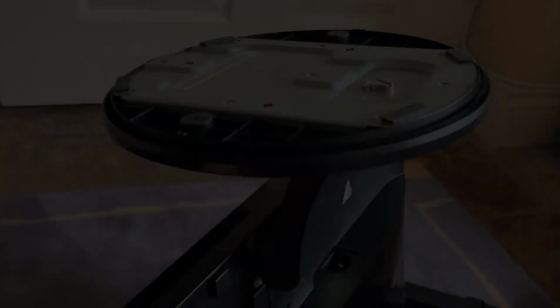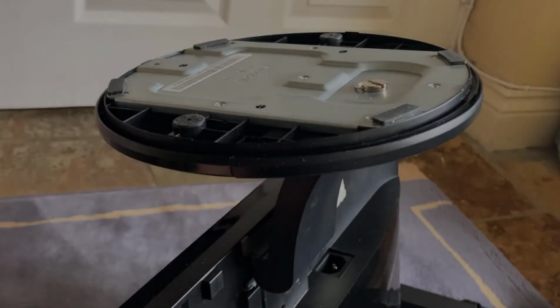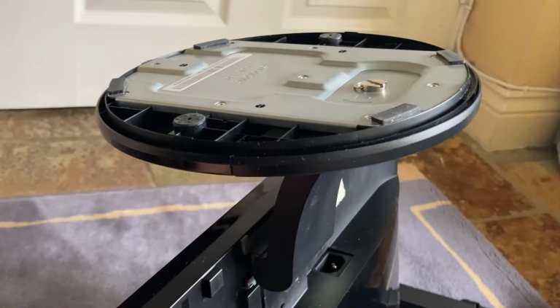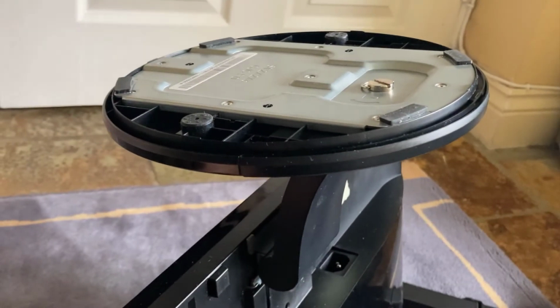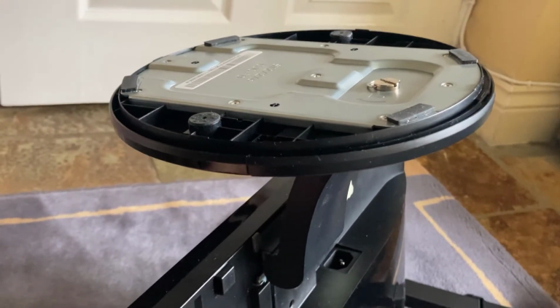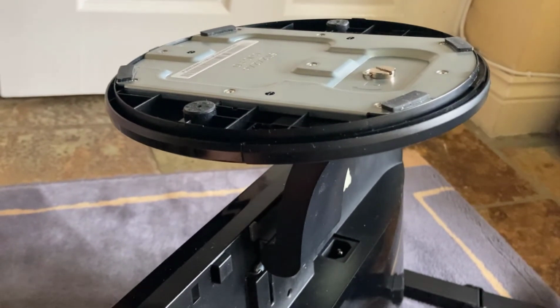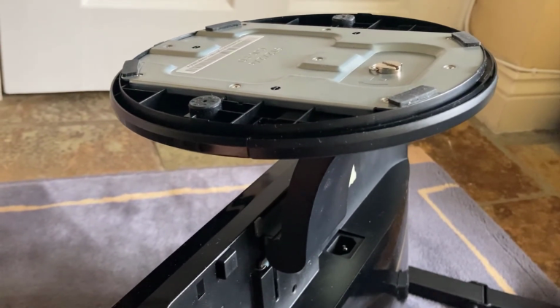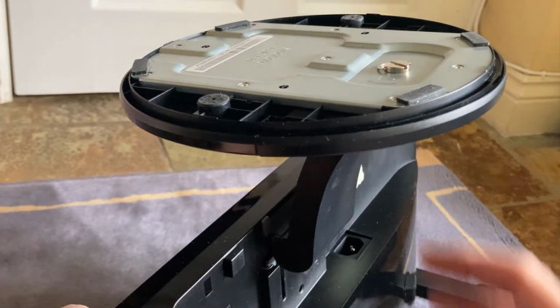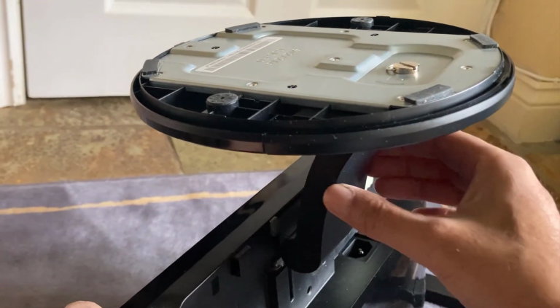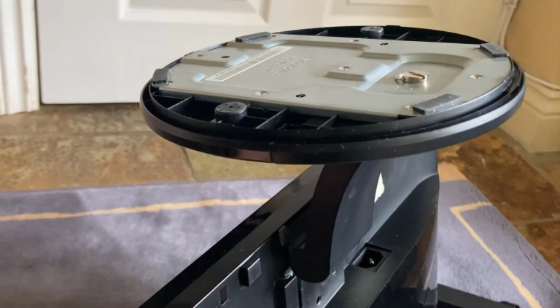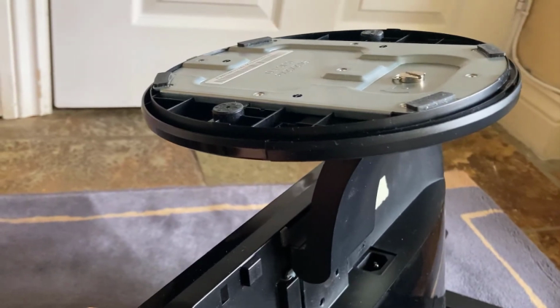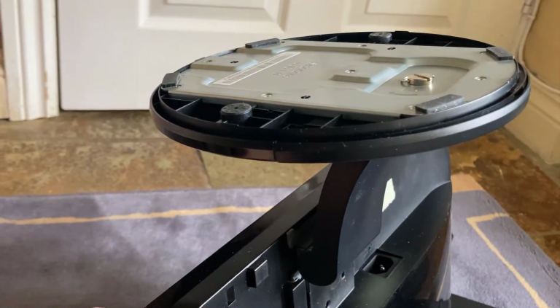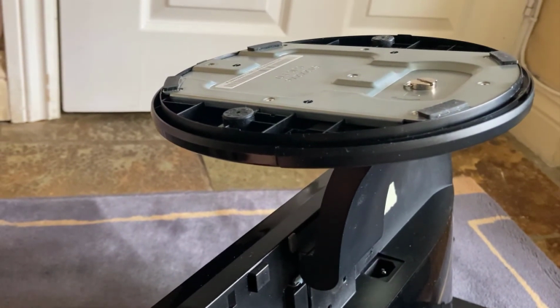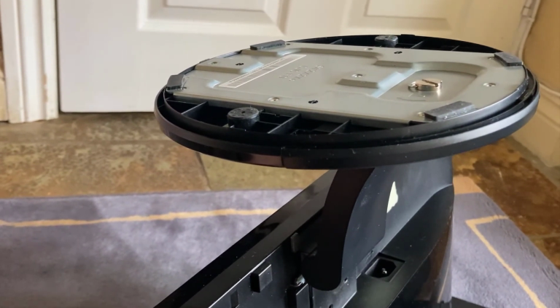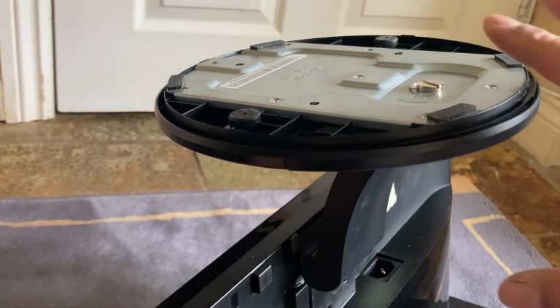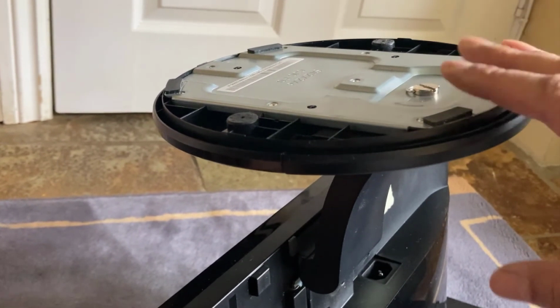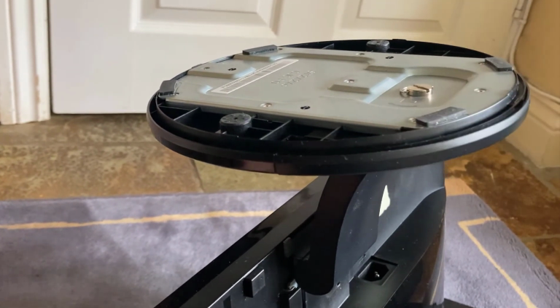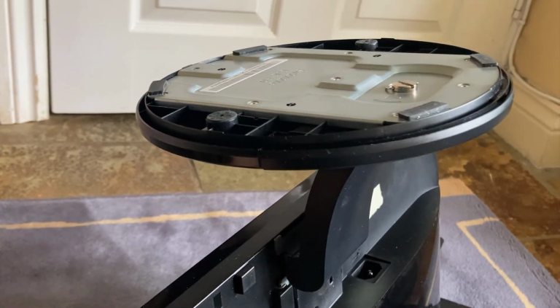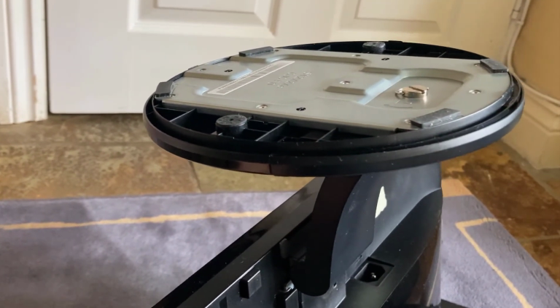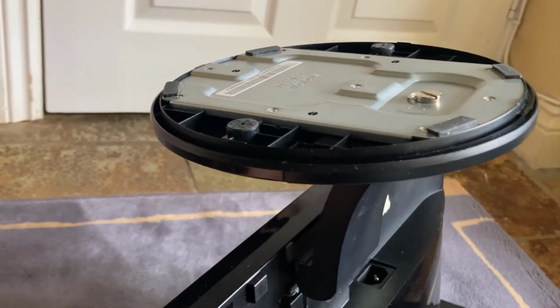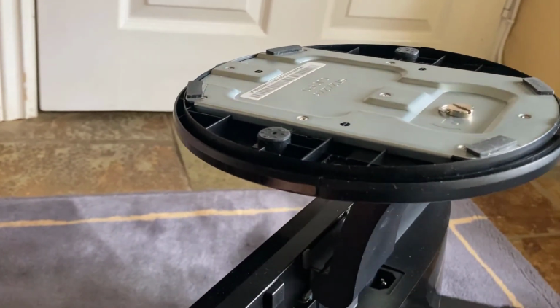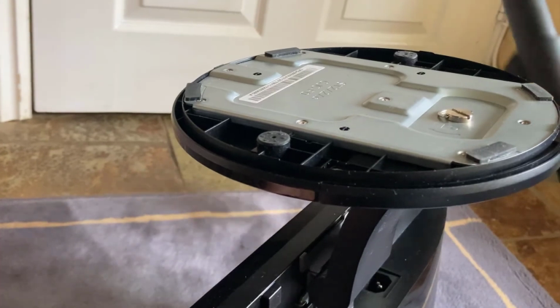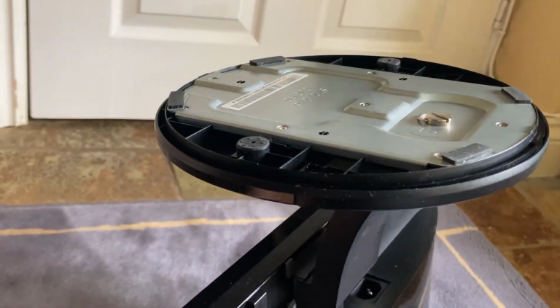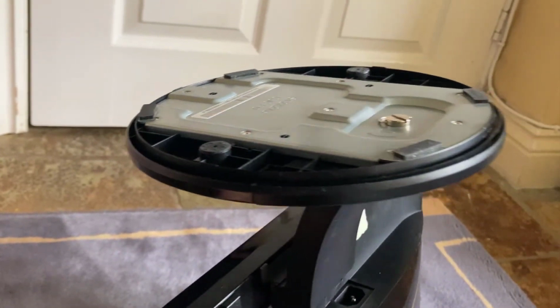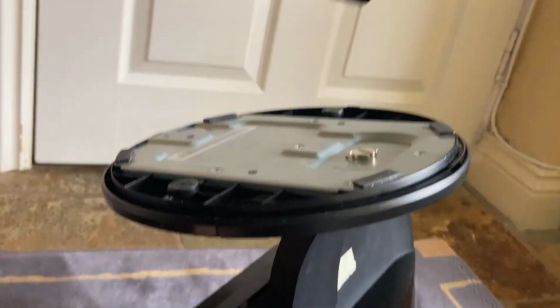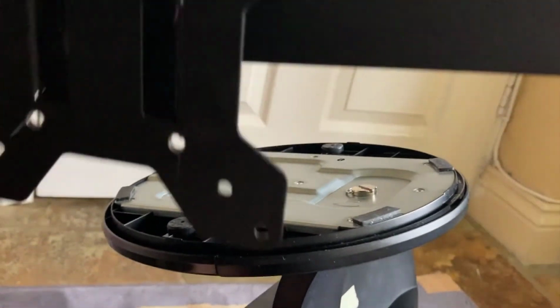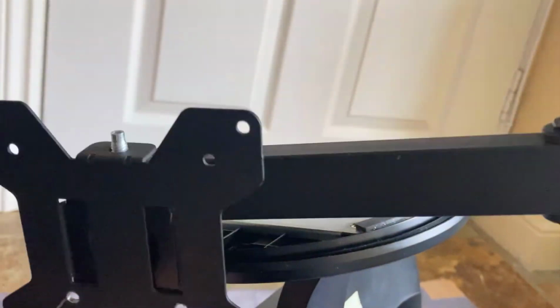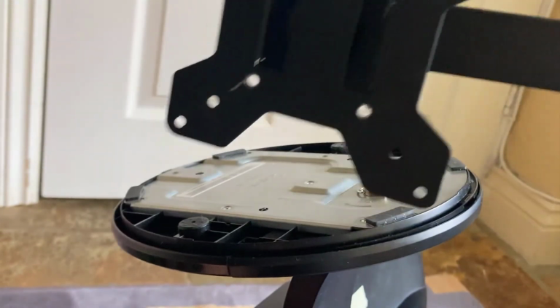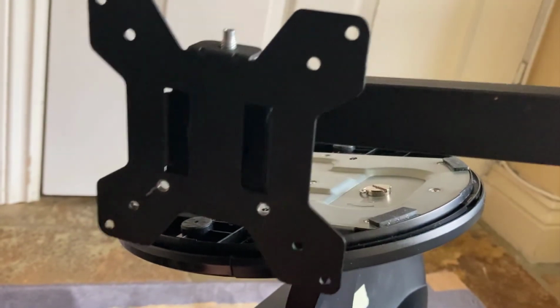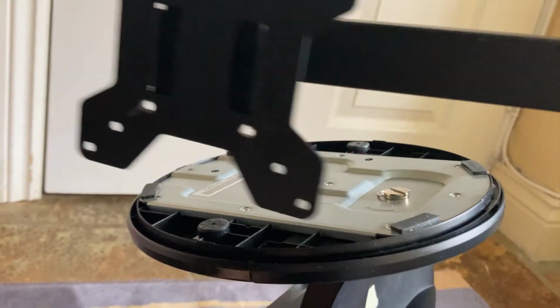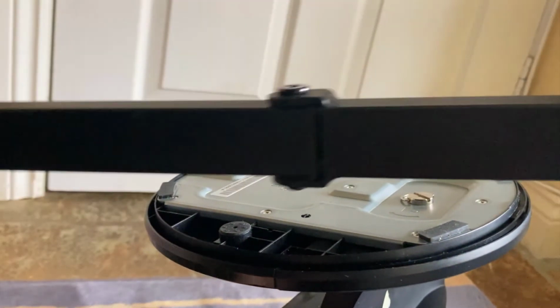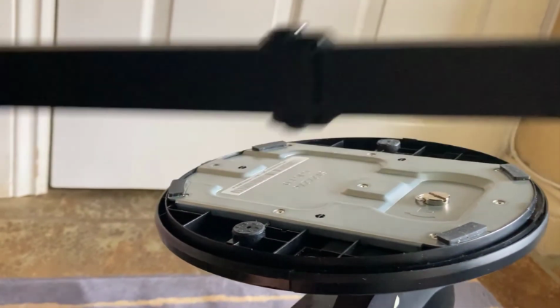Here's the problem with this Dell monitor — when I bought it, it came with its very own stand. What I want to do is mount it on an arm, and I ended up buying one of these arms here which is on a VESA mount, as you can see.